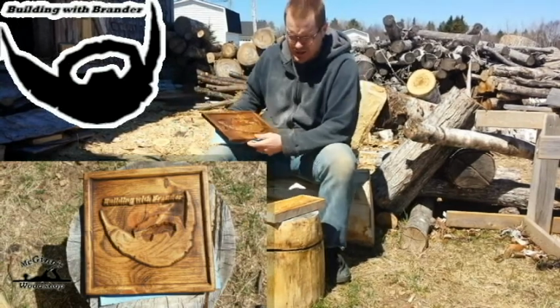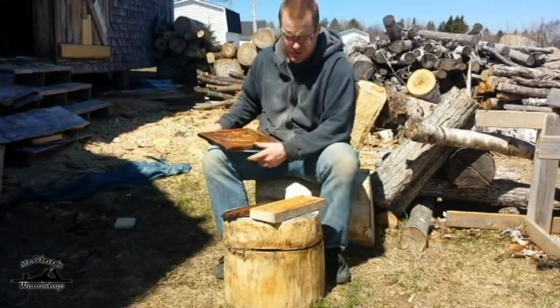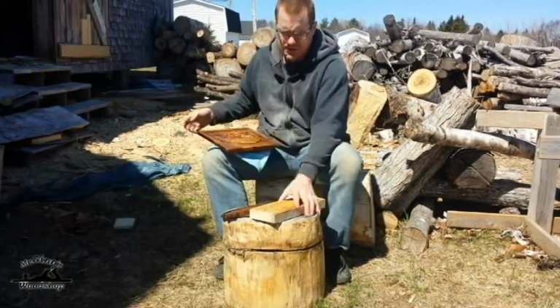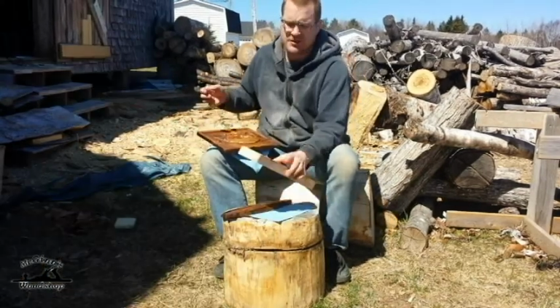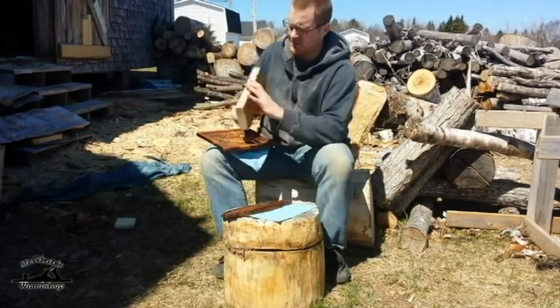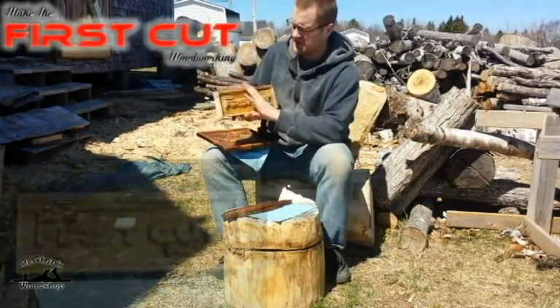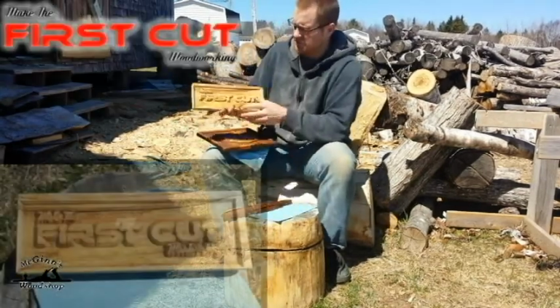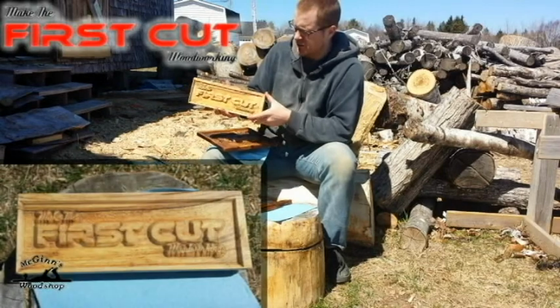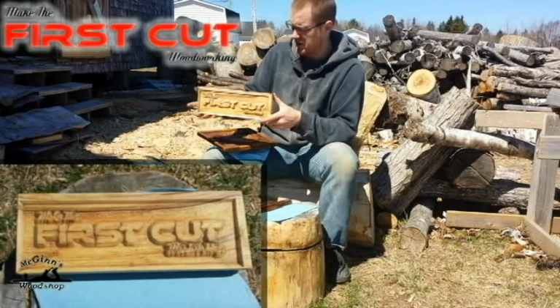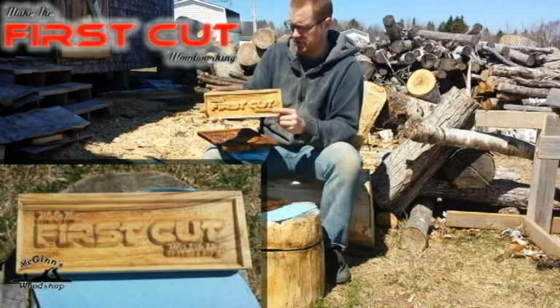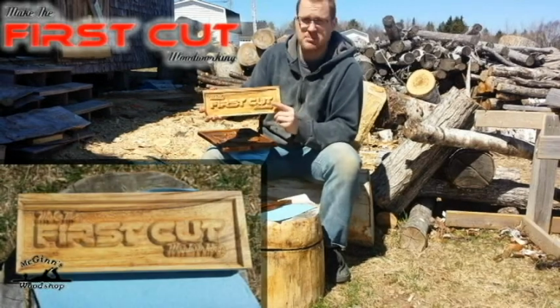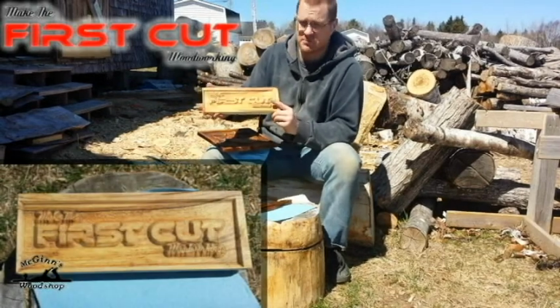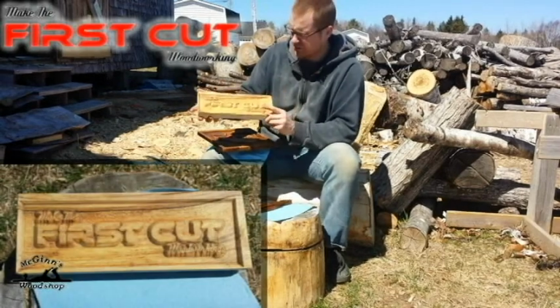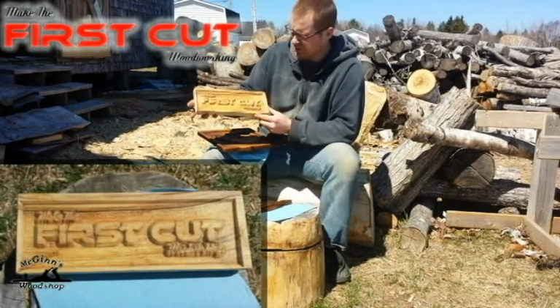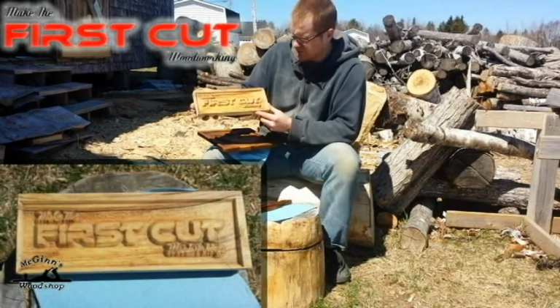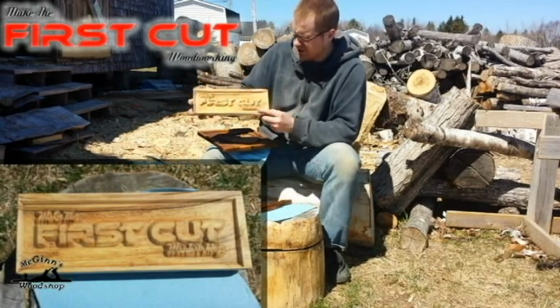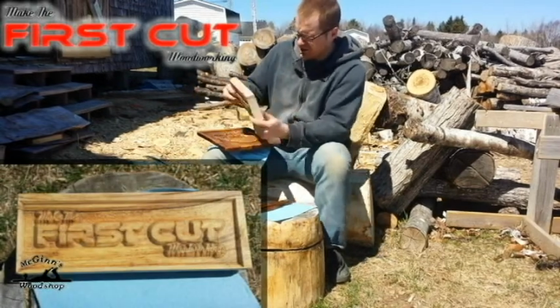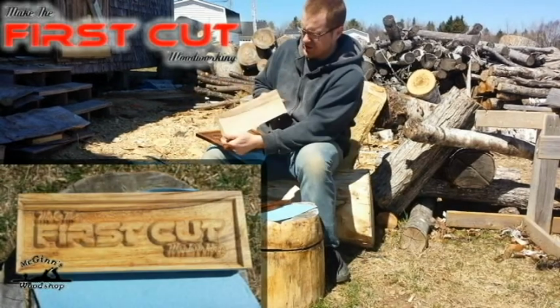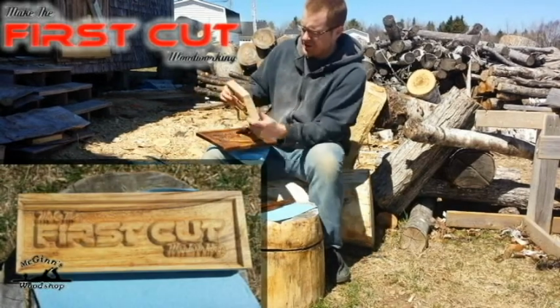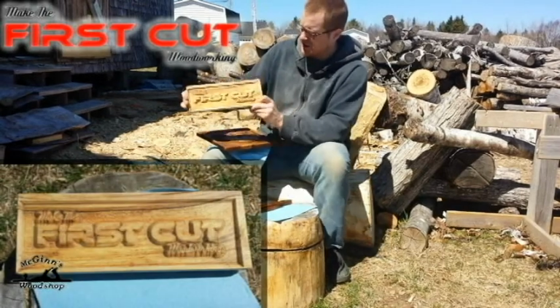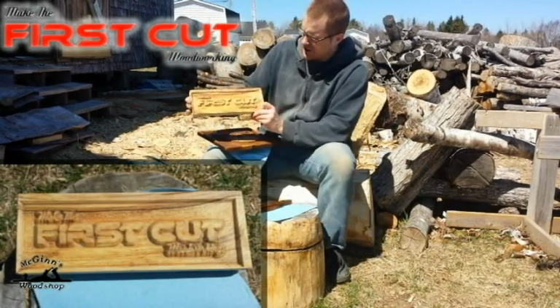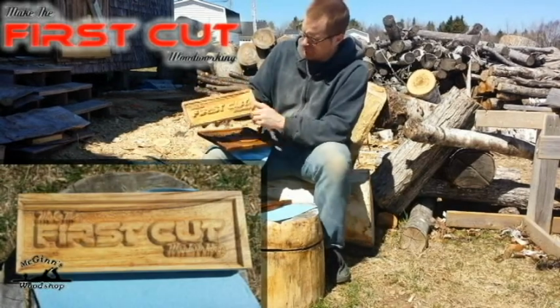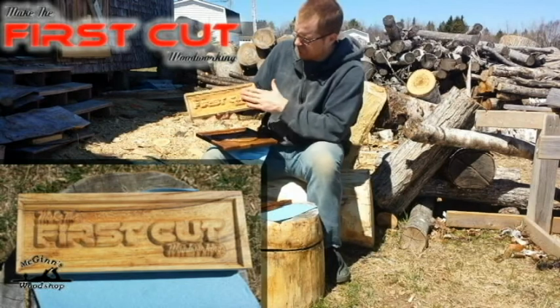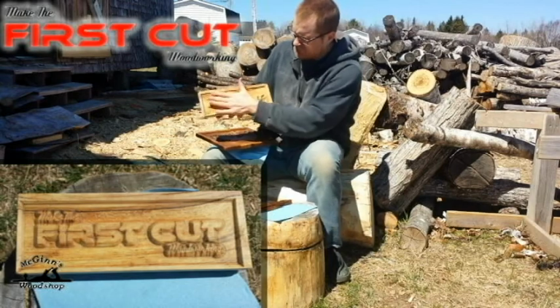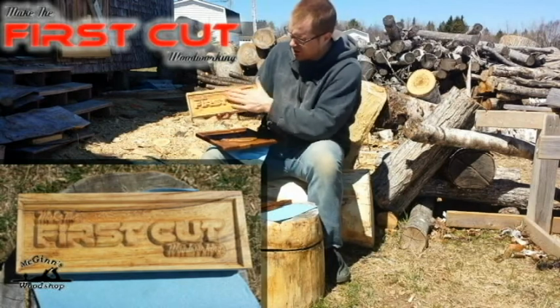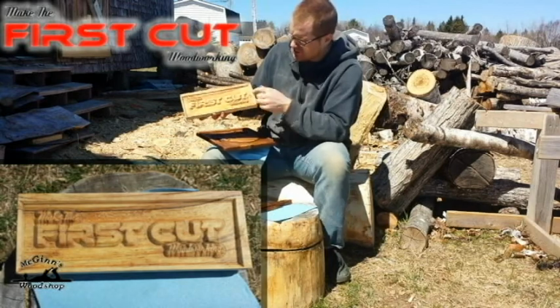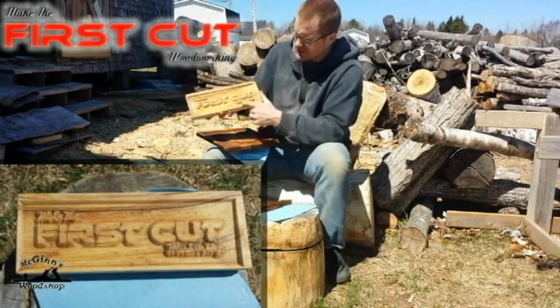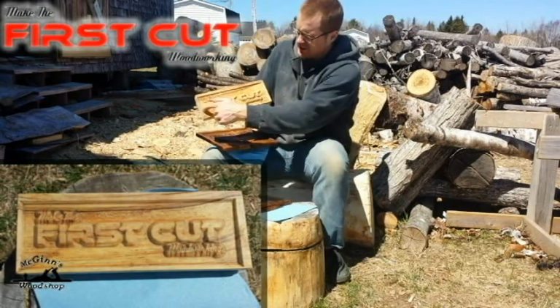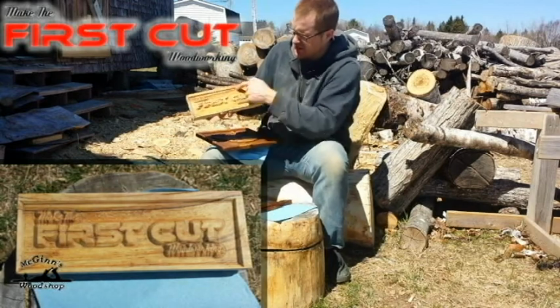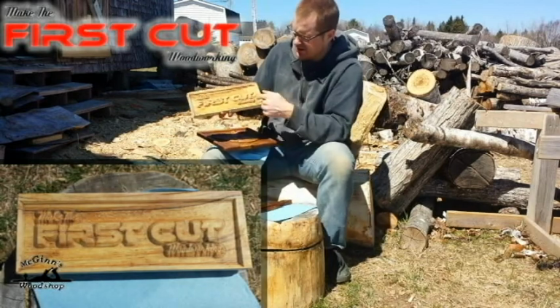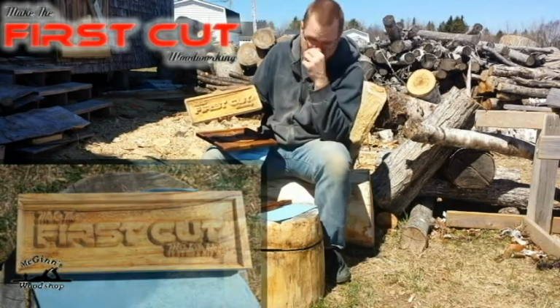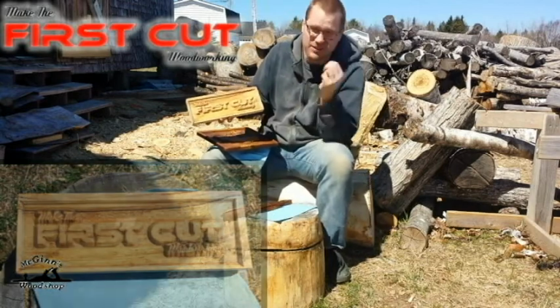I also did that on this block of spalted maple for the first cut, and I also did the inset V-carving.